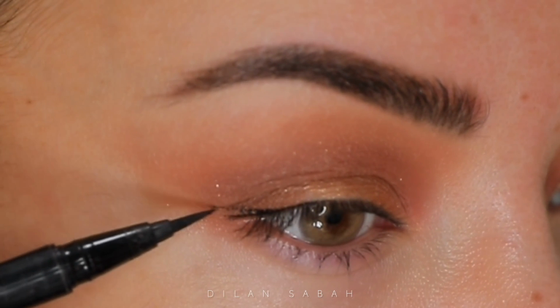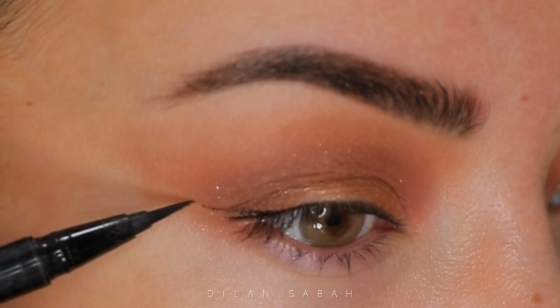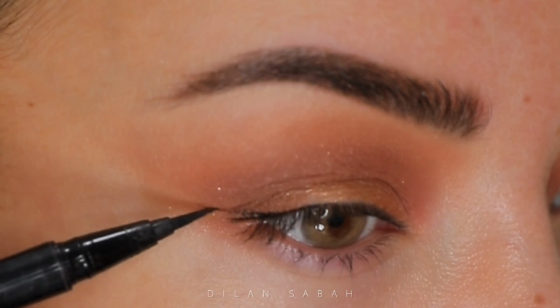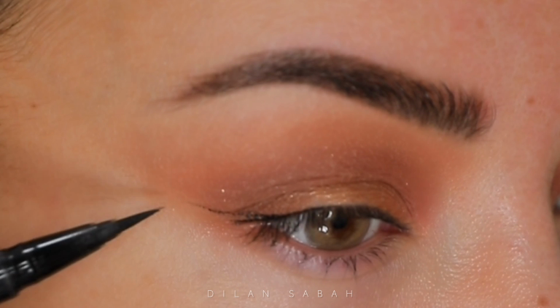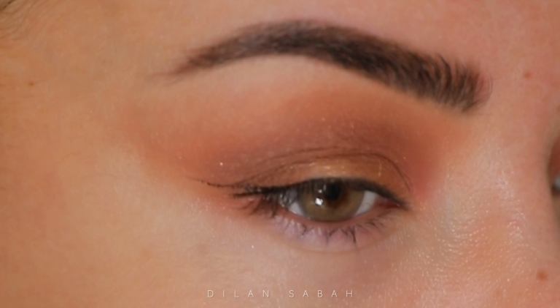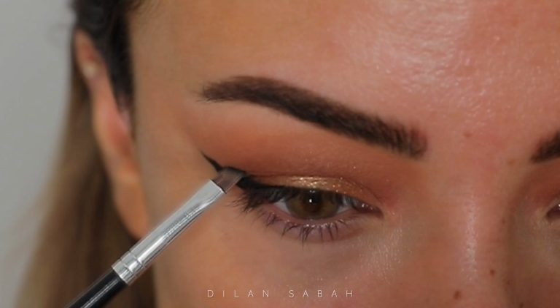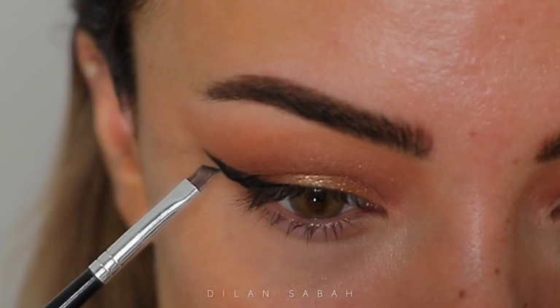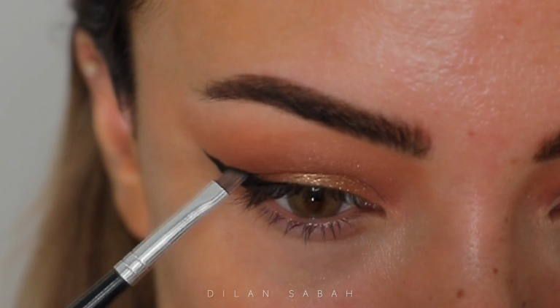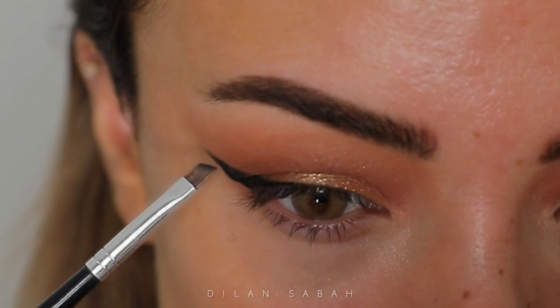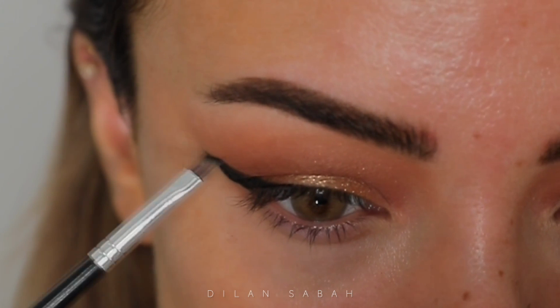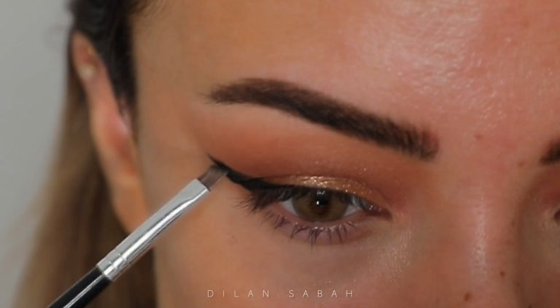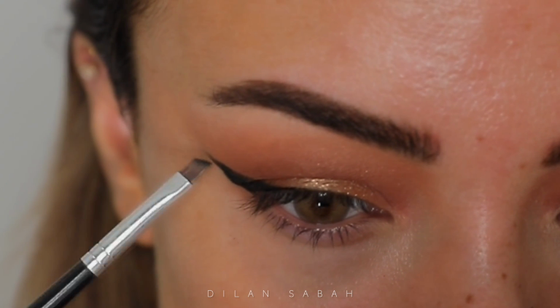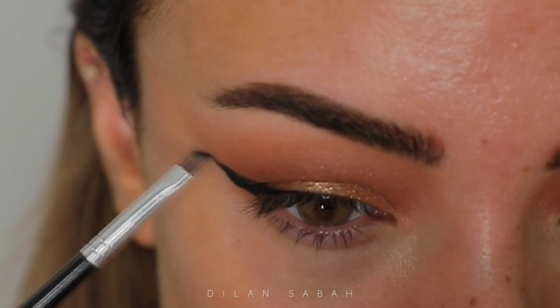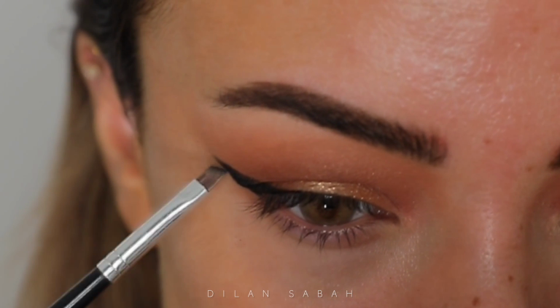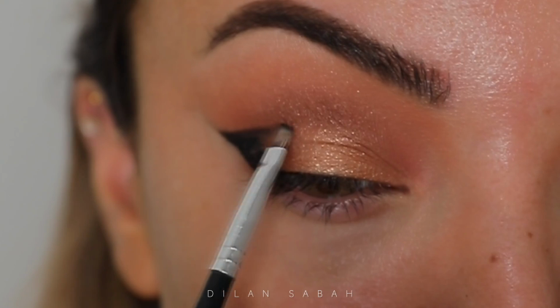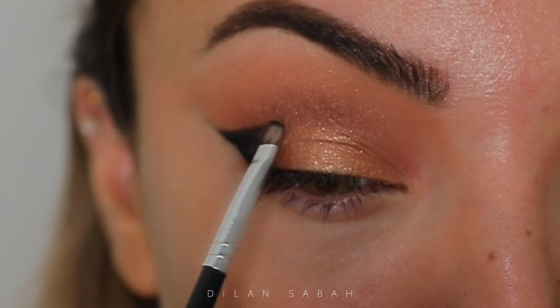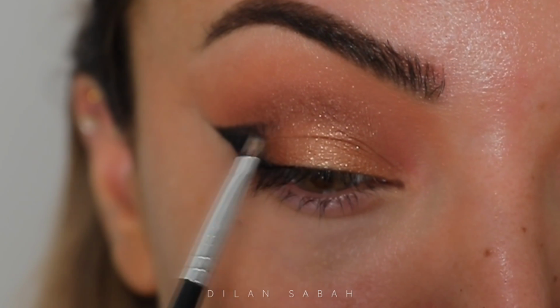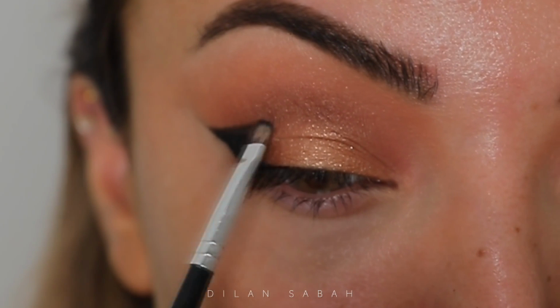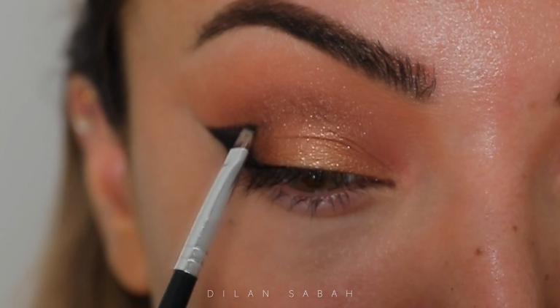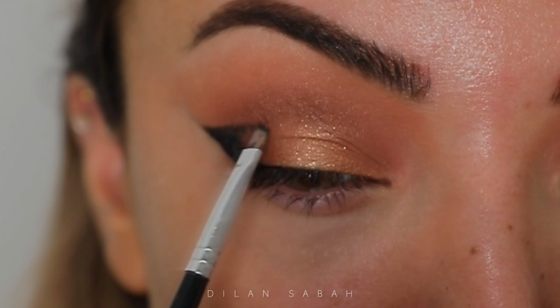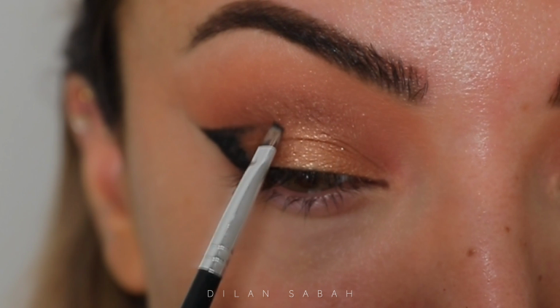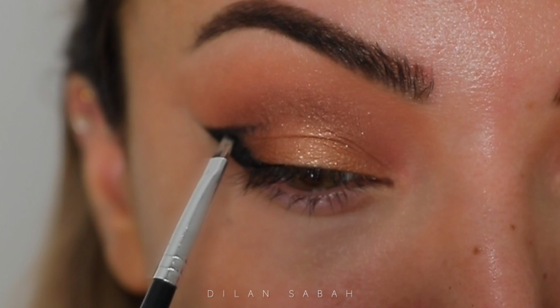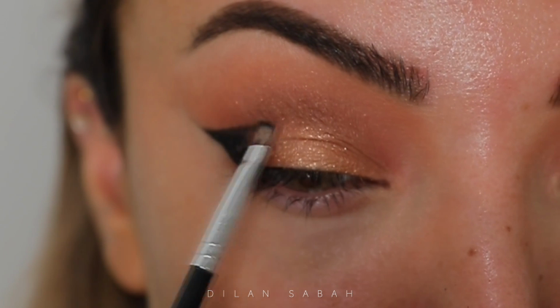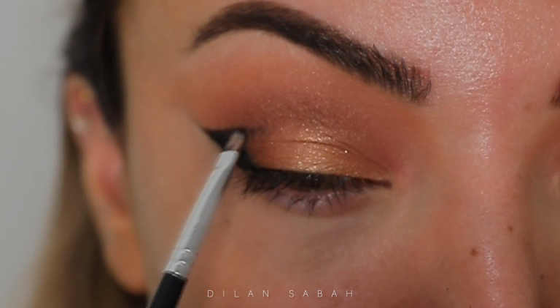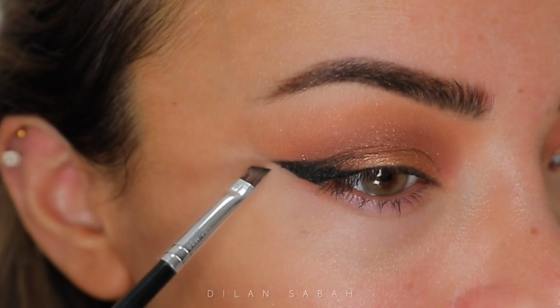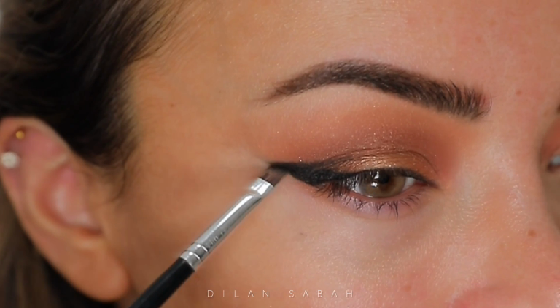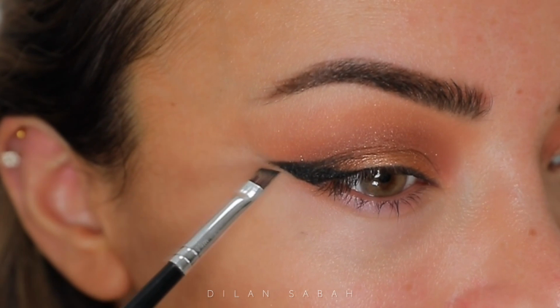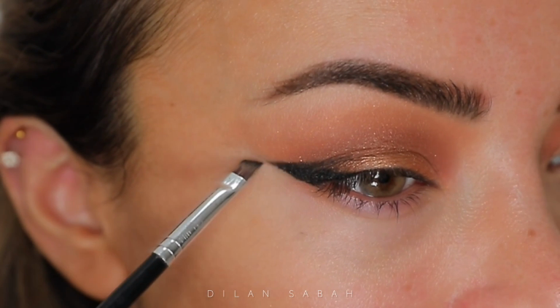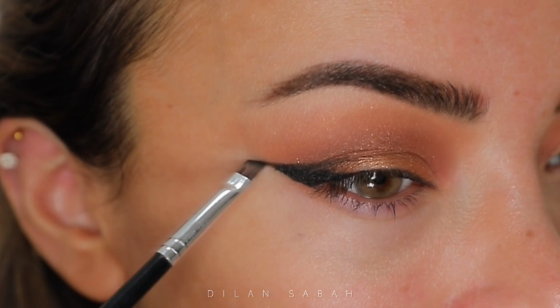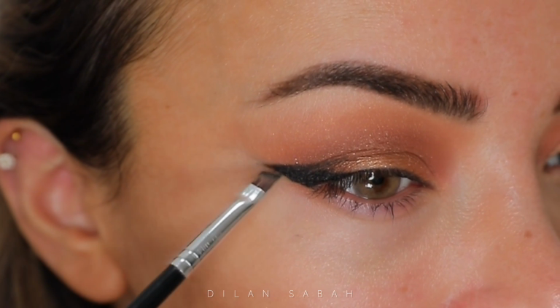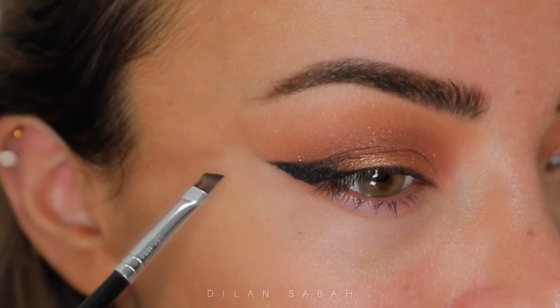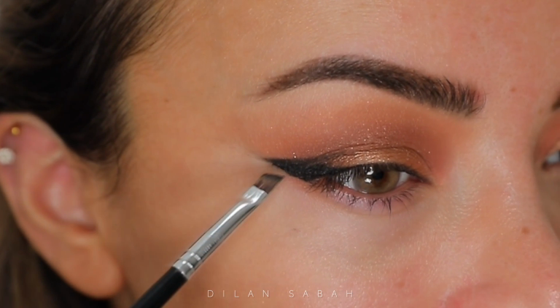I try to do a thin eyeliner but with the overhanging crease it's almost impossible, so I always end up with this graphic liner which is perfect for hooded eyes. I do have a separate tutorial for it, but I've used the Stila eyeliner and then a little bit of black eyeshadow.